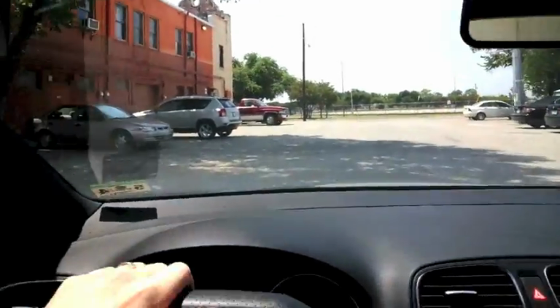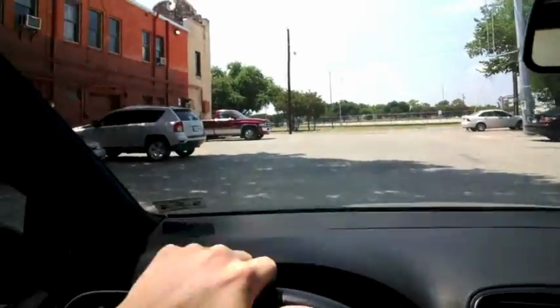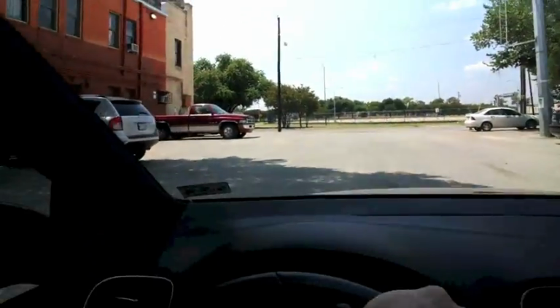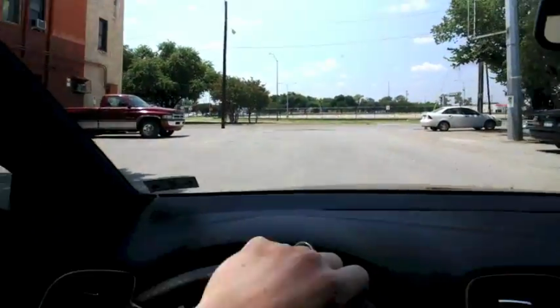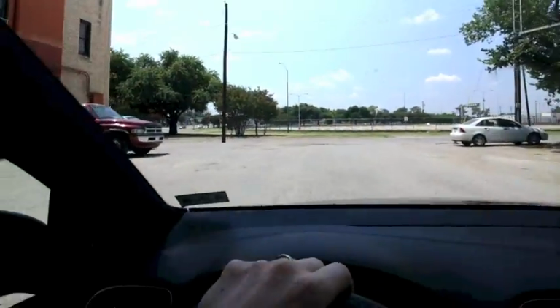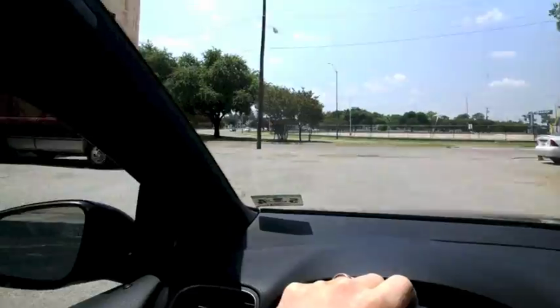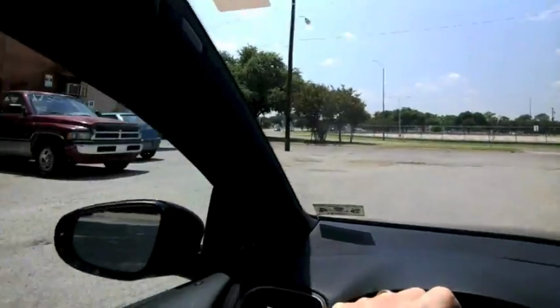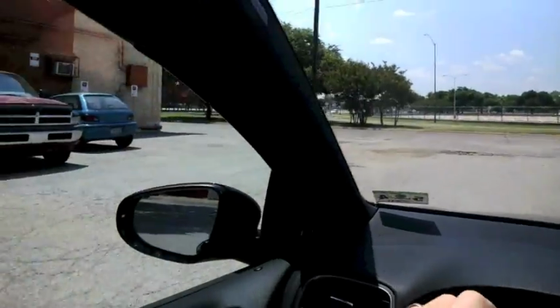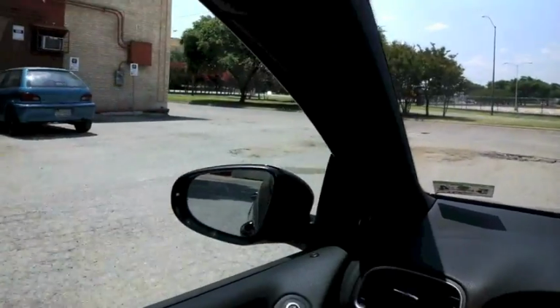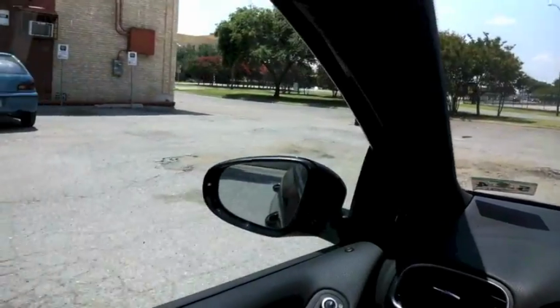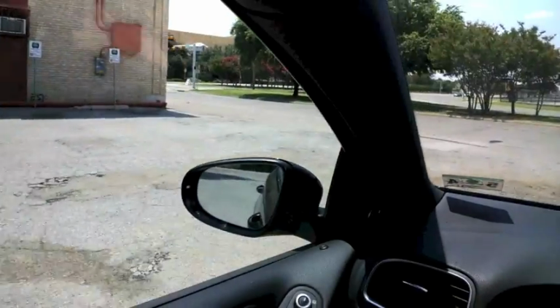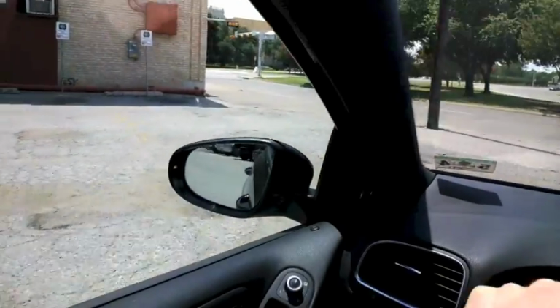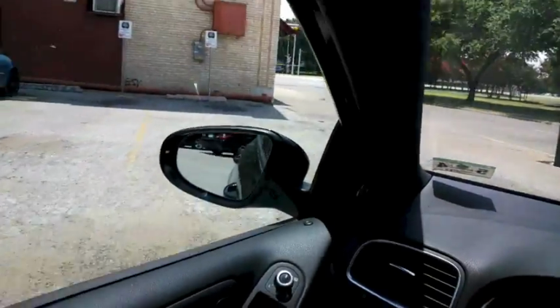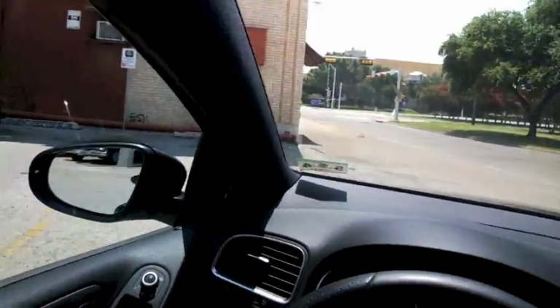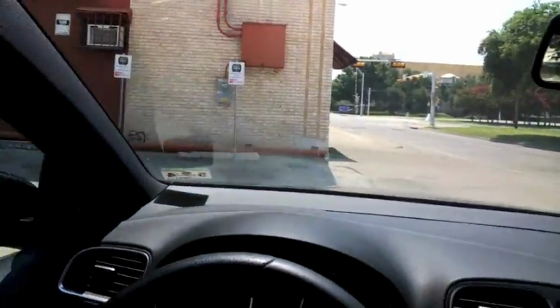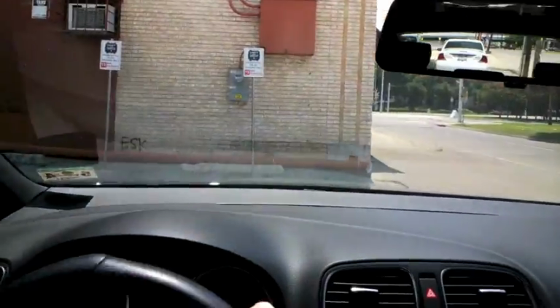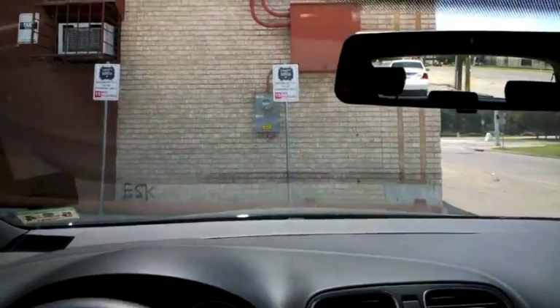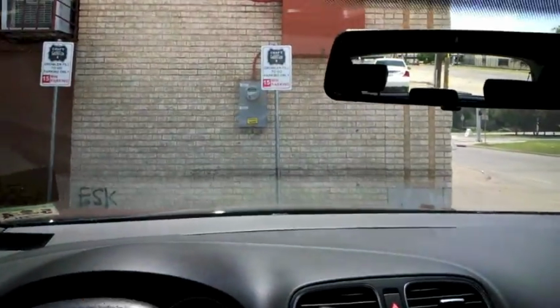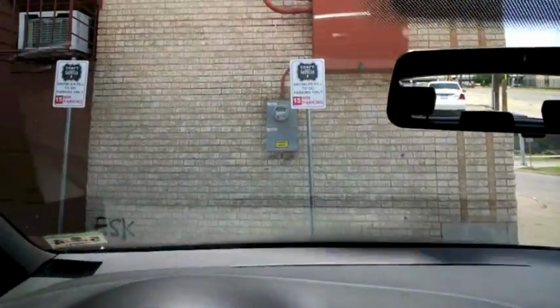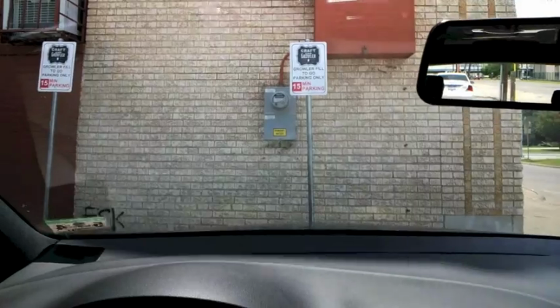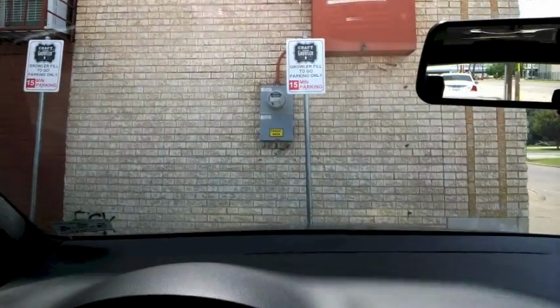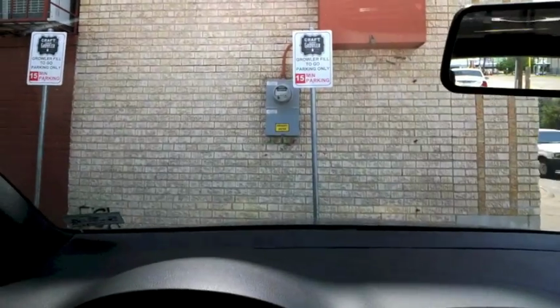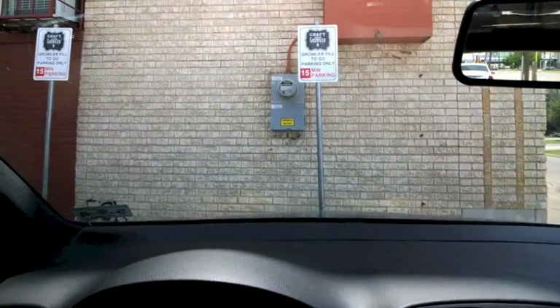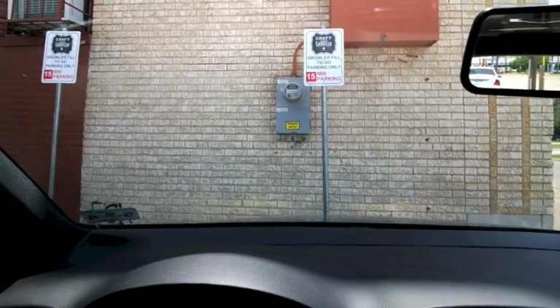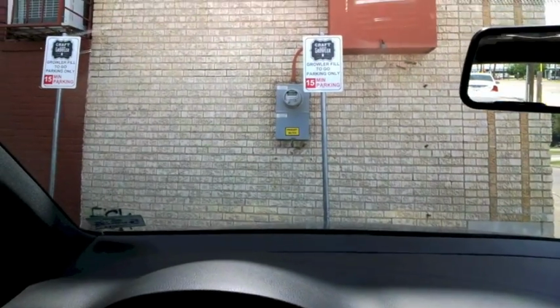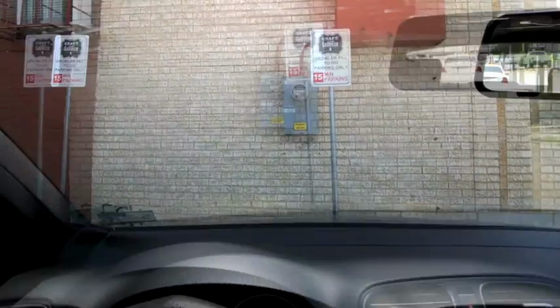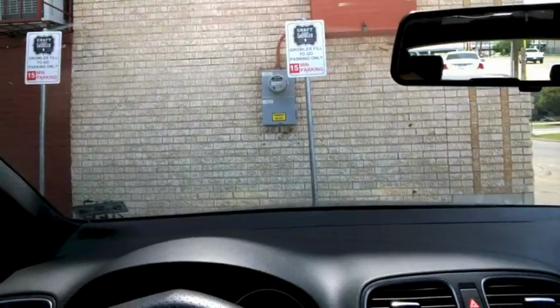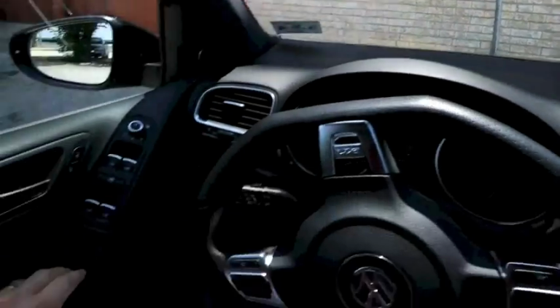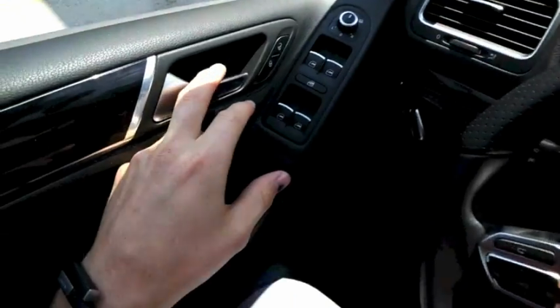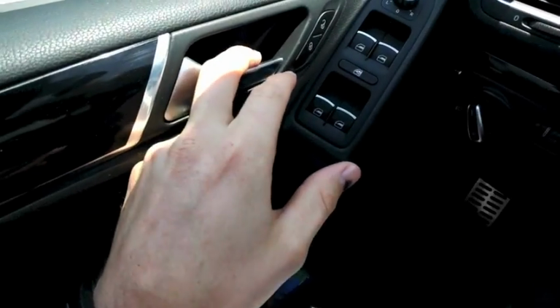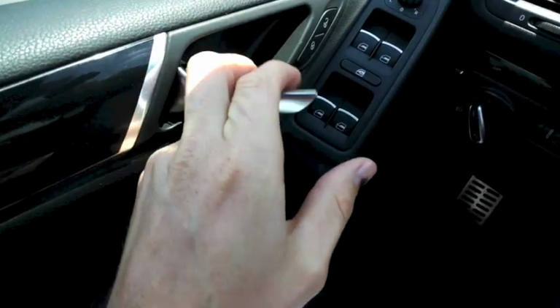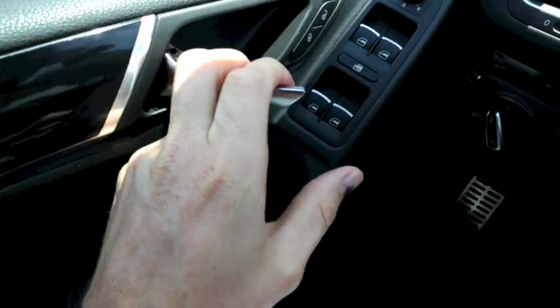Today I decided I would take Google Glass down to Craft and Growler and fill up some beer. A growler is basically anything that you bring in there or you buy as a container, and you fill it up with beer and then you take it home.